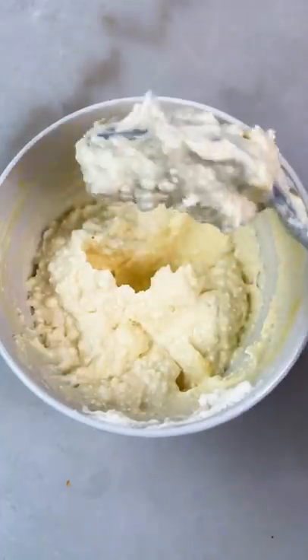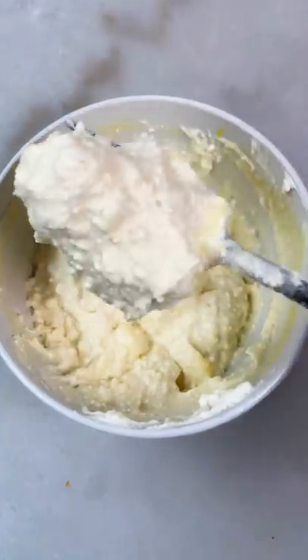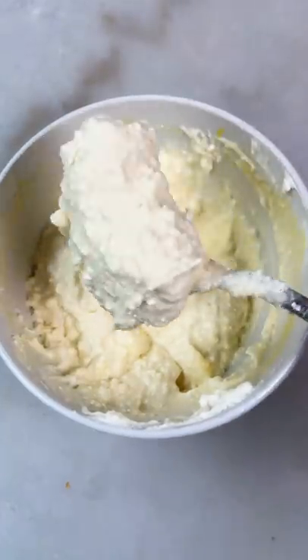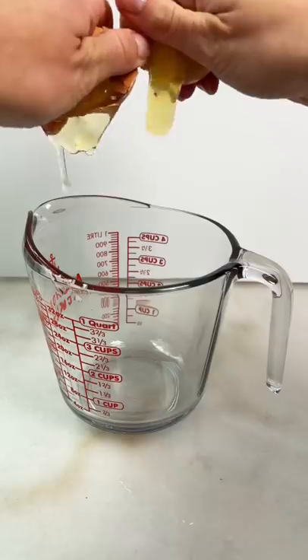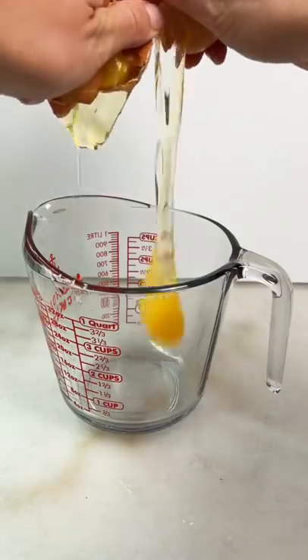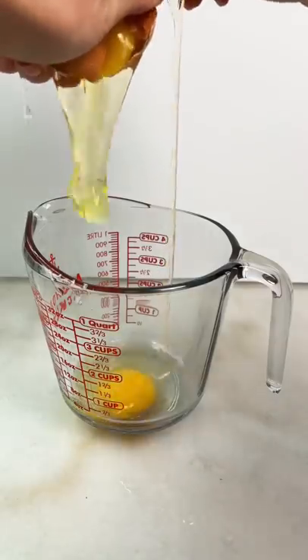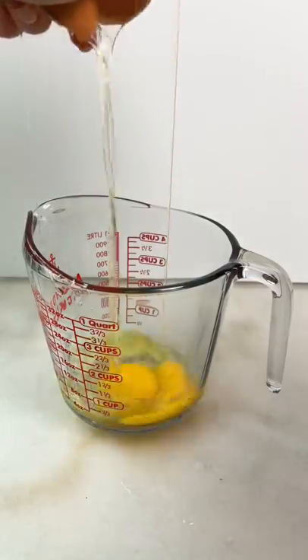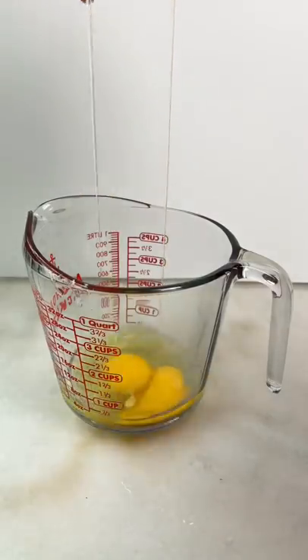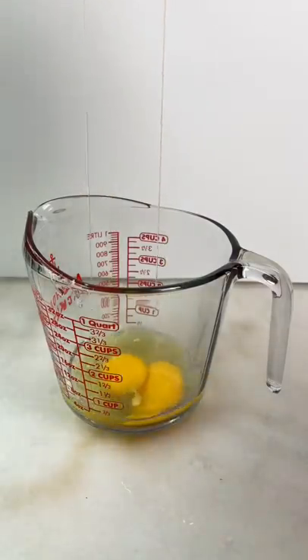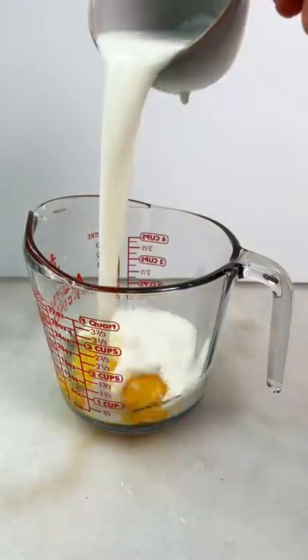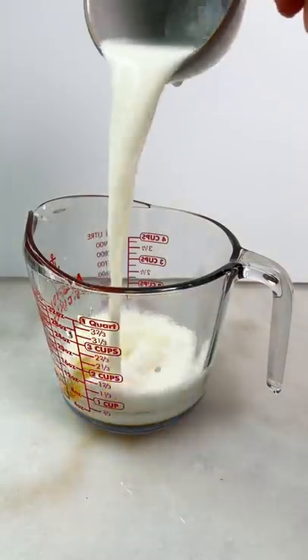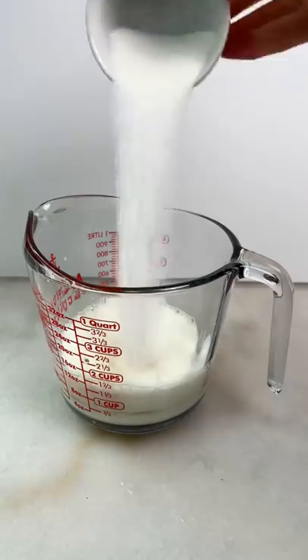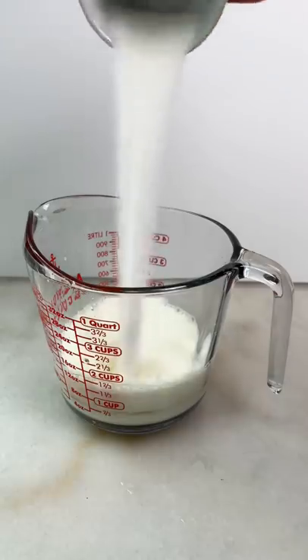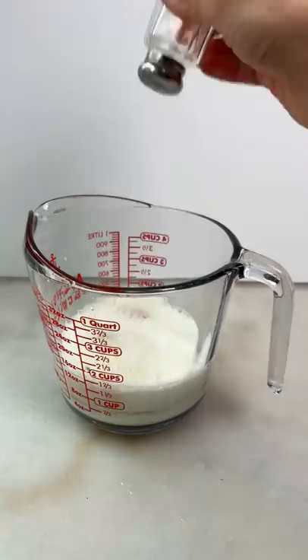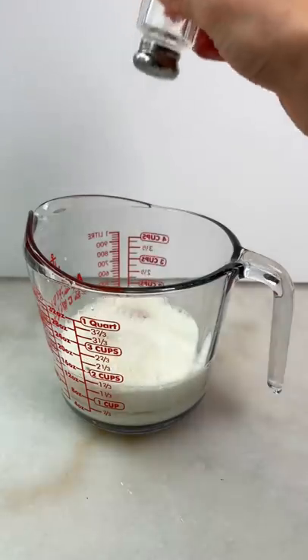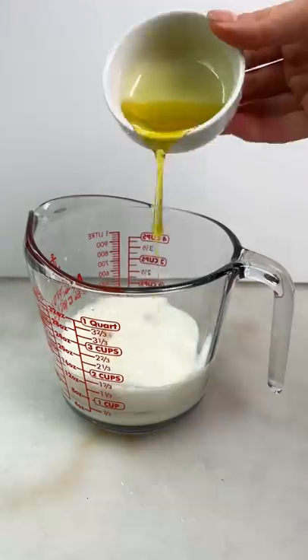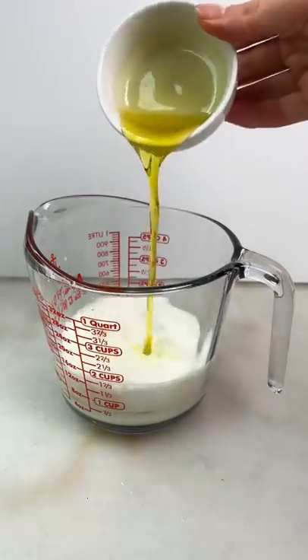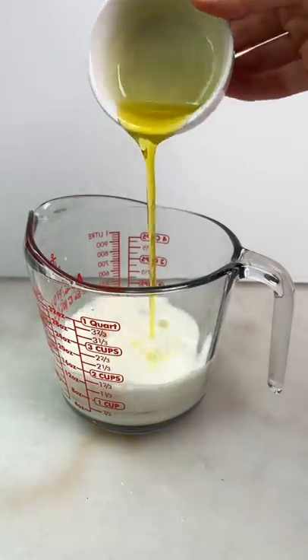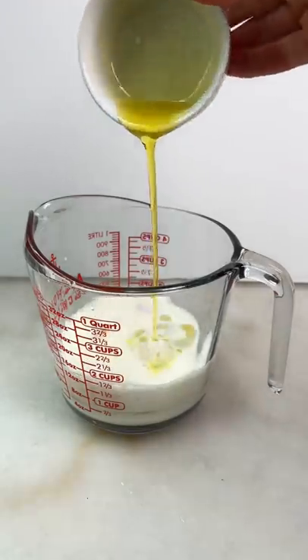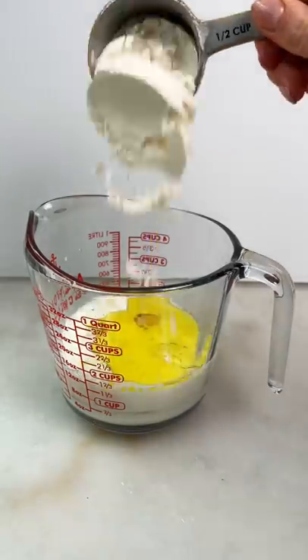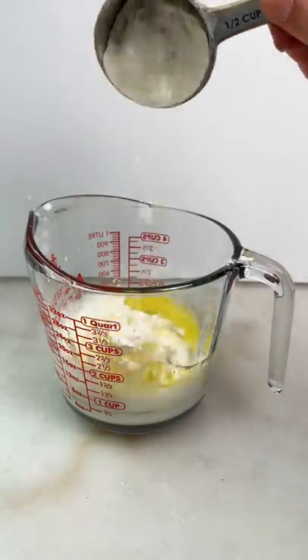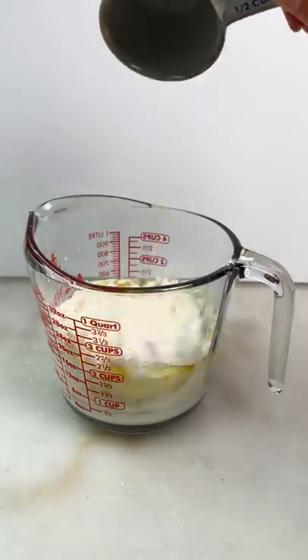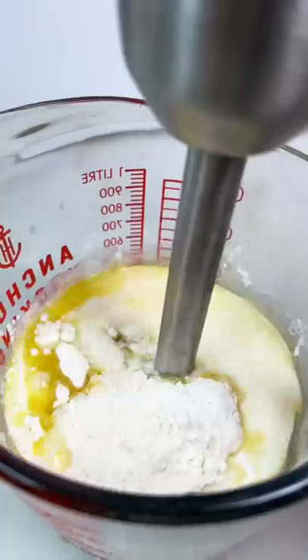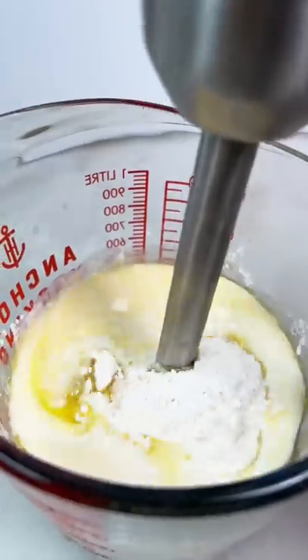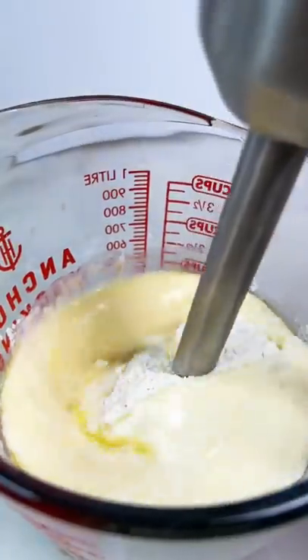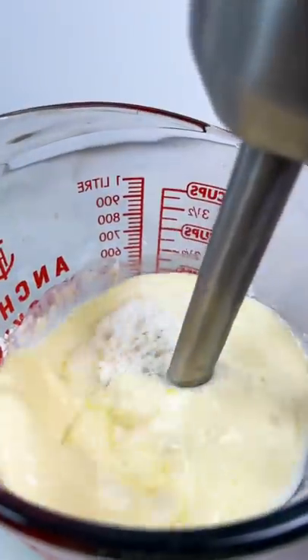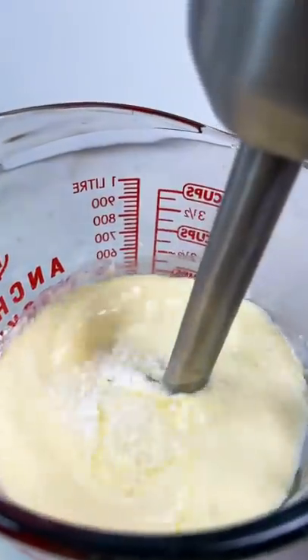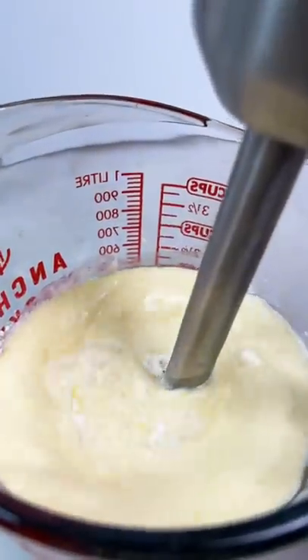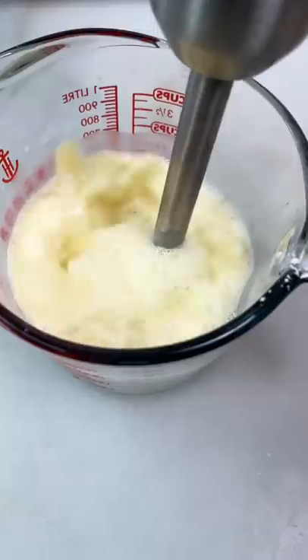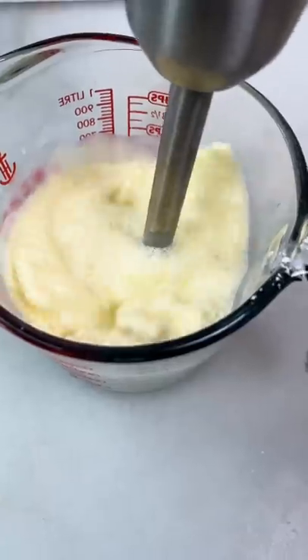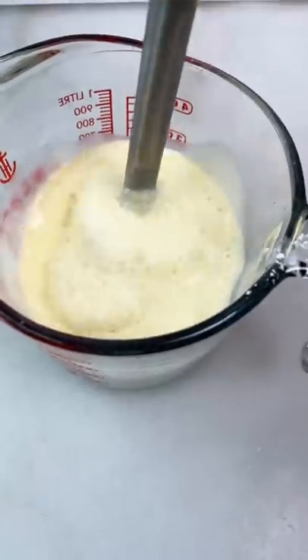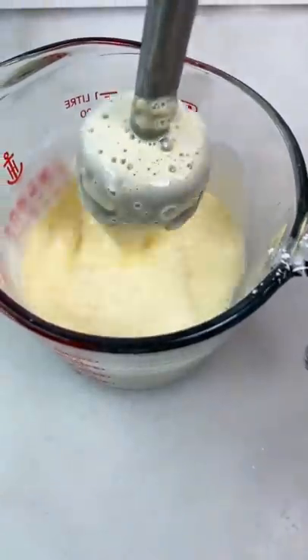To make crepe batter, we'll need eggs, milk, sugar, salt, oil, and flour. Use a hand blender or a food processor to combine.